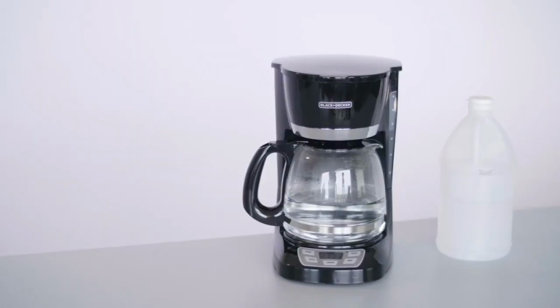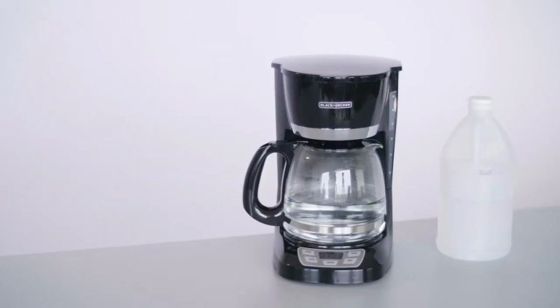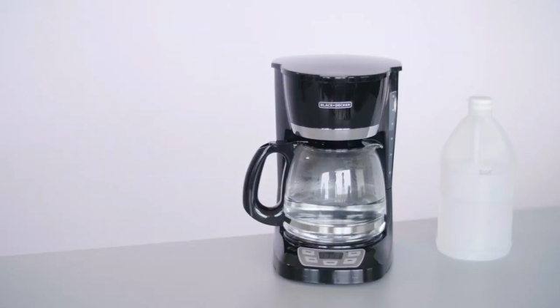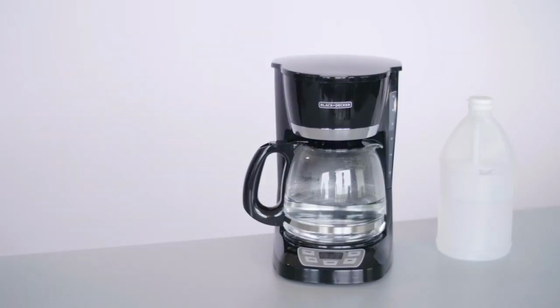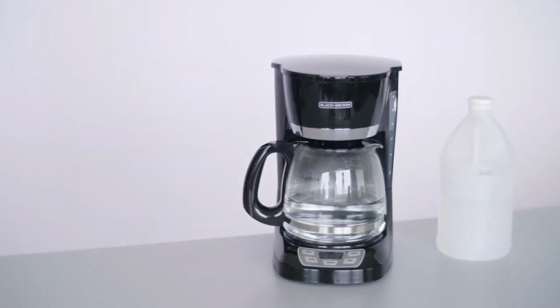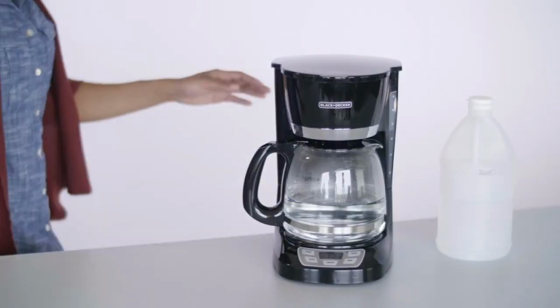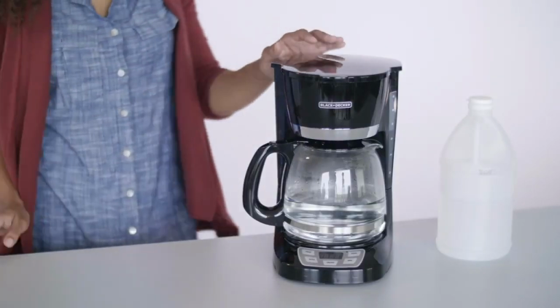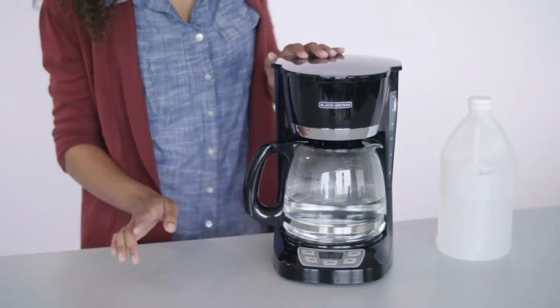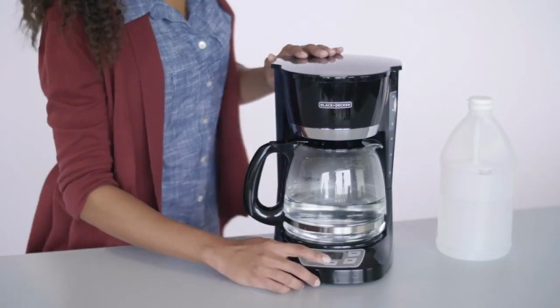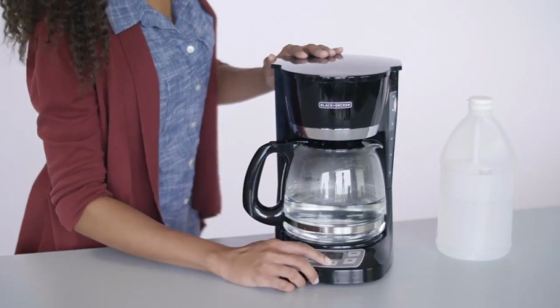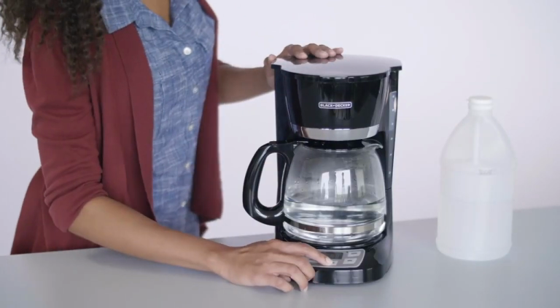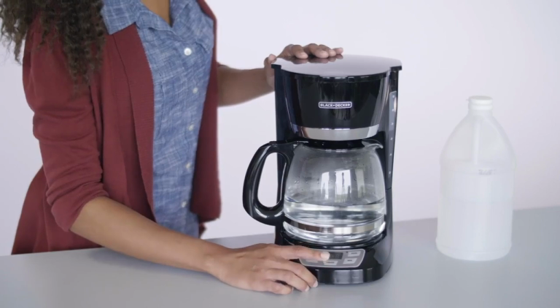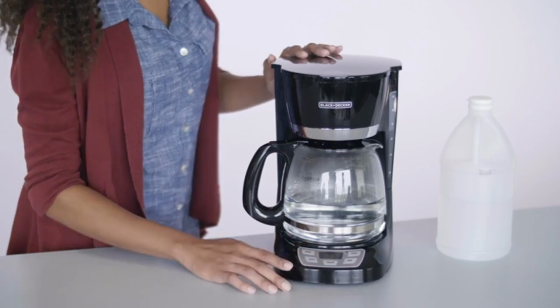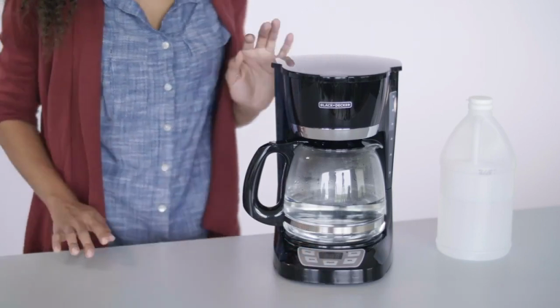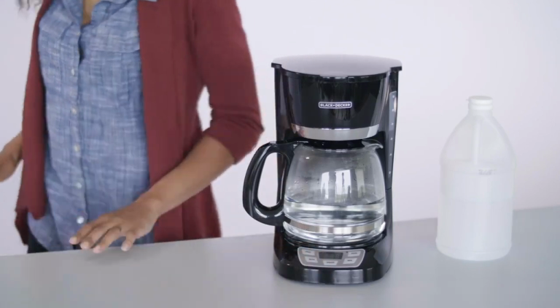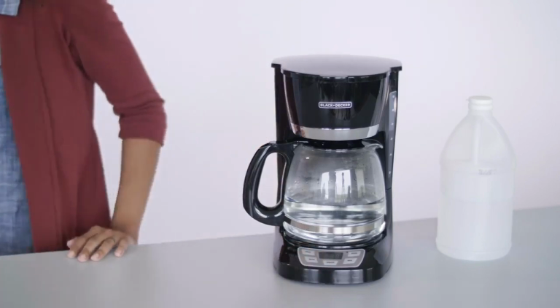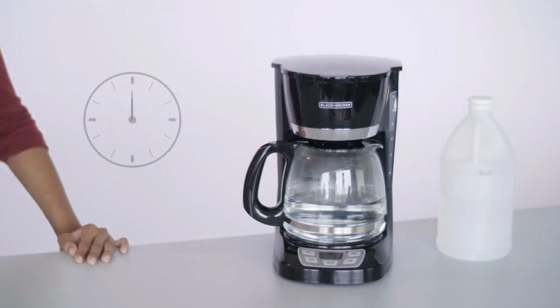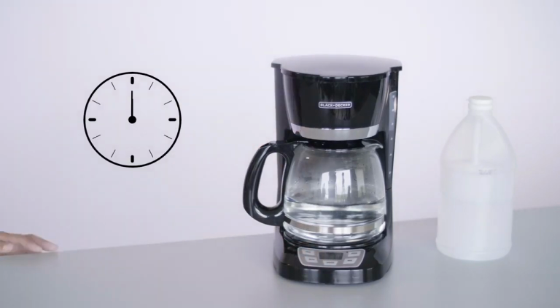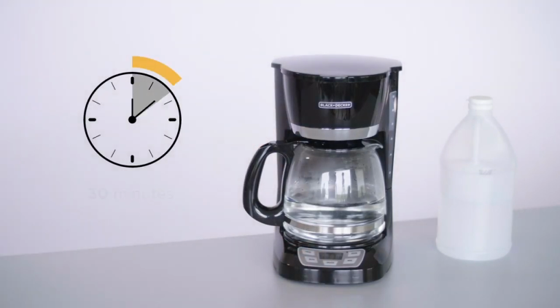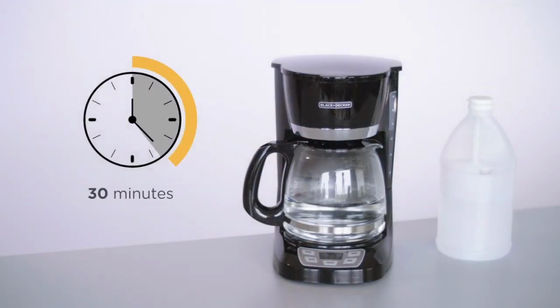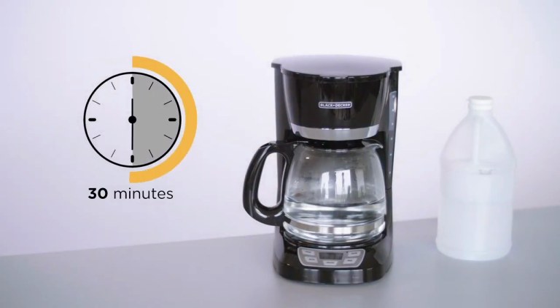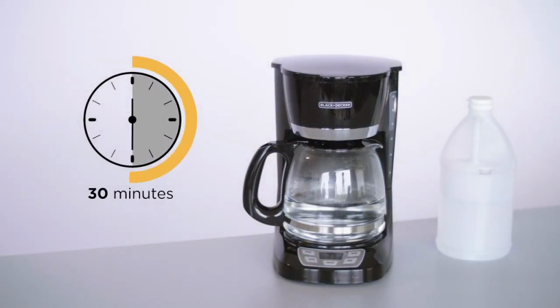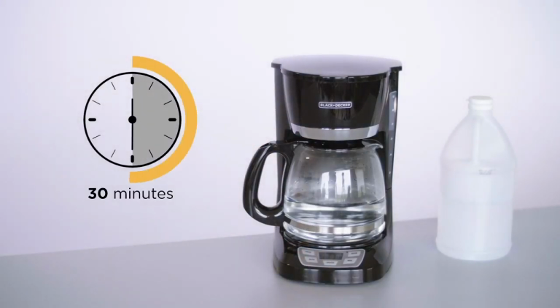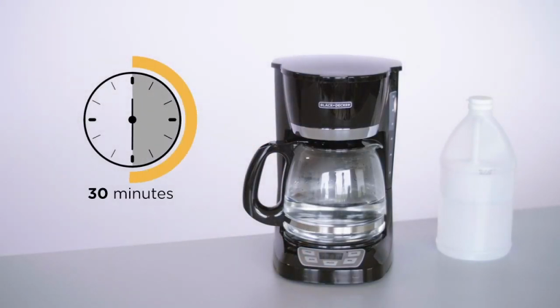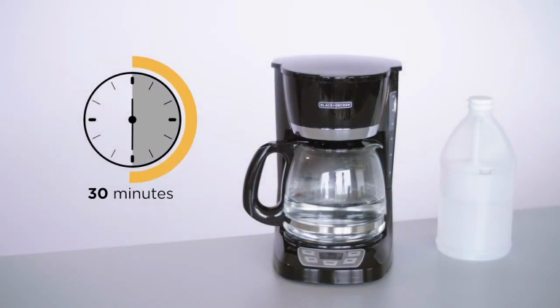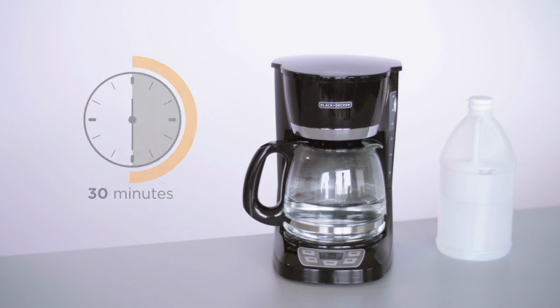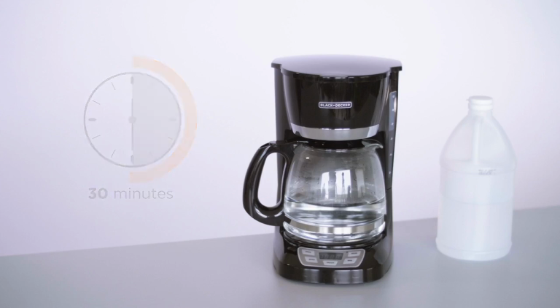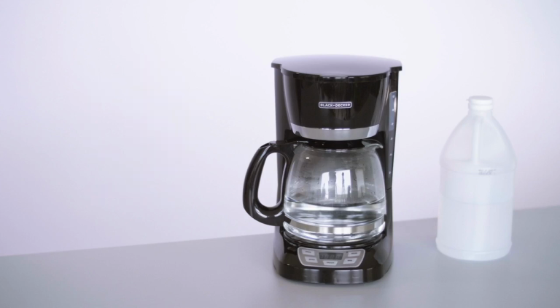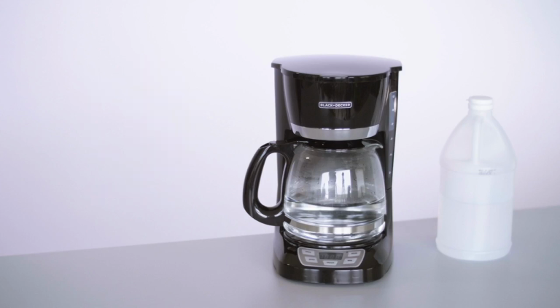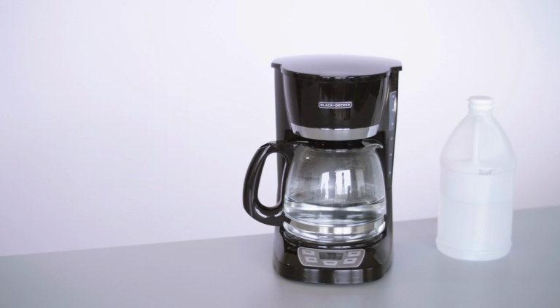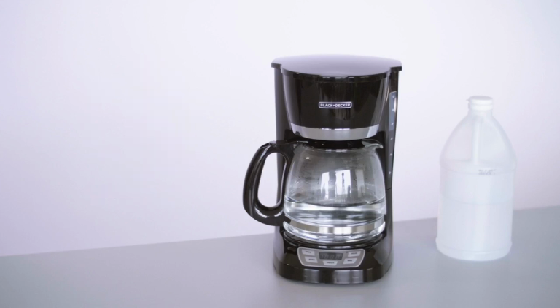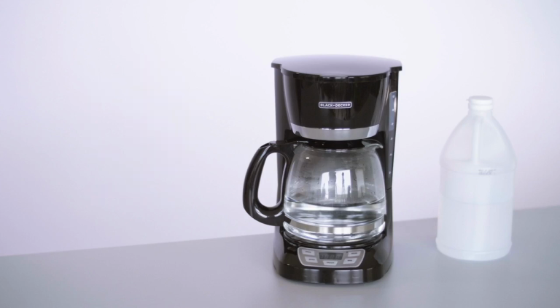When the carafe is about halfway full, turn off the coffee maker and let it sit for around 30 minutes. This allows the vinegar to break up mineral deposits for a thorough cleaning.